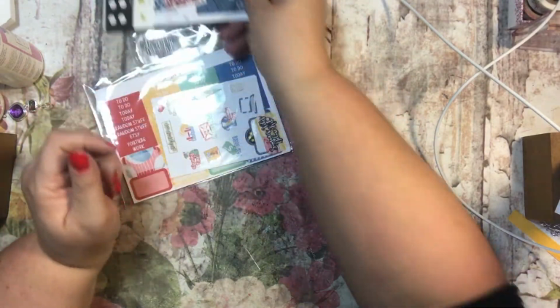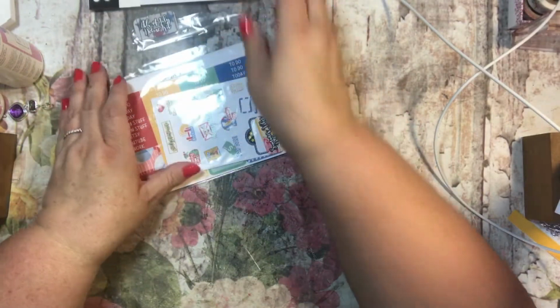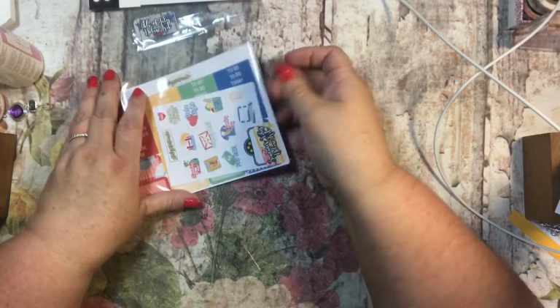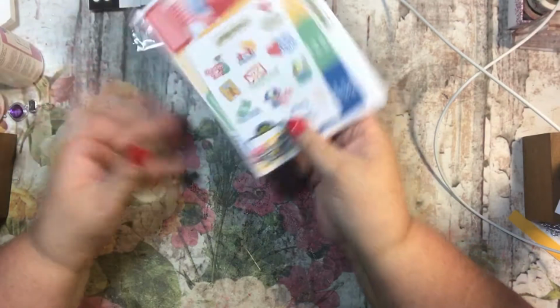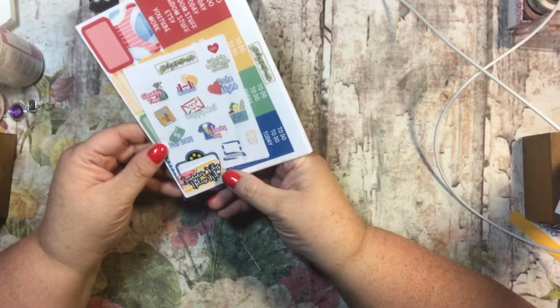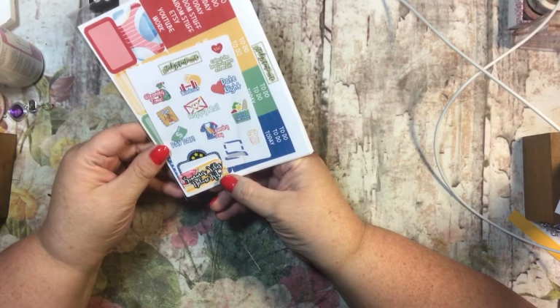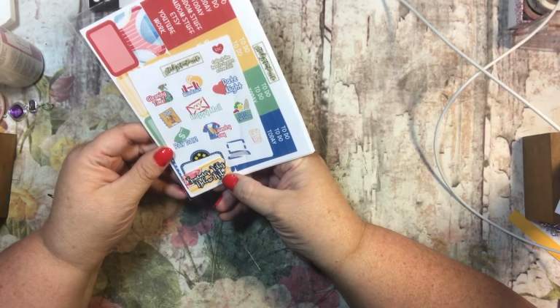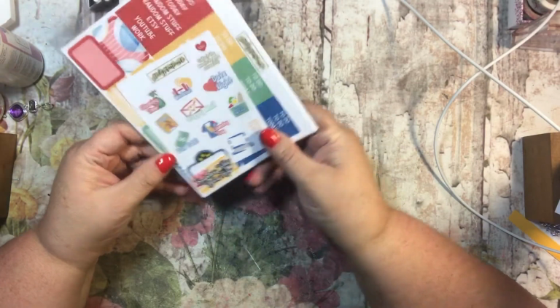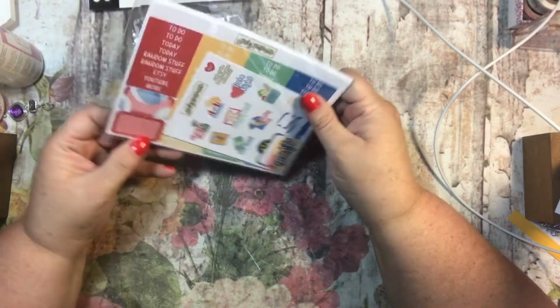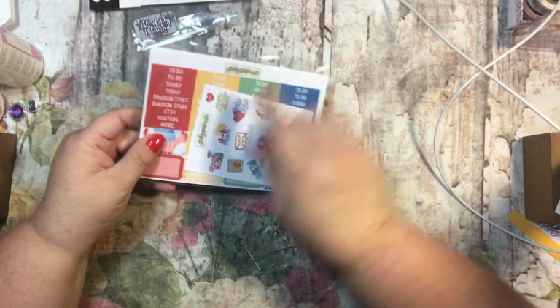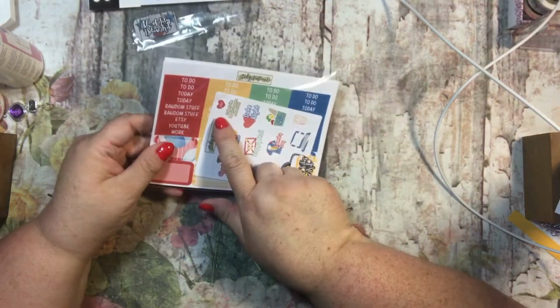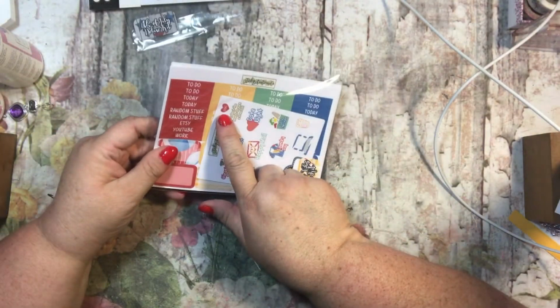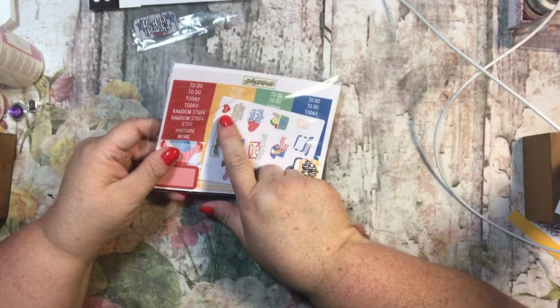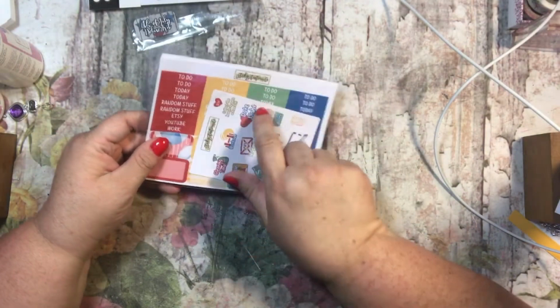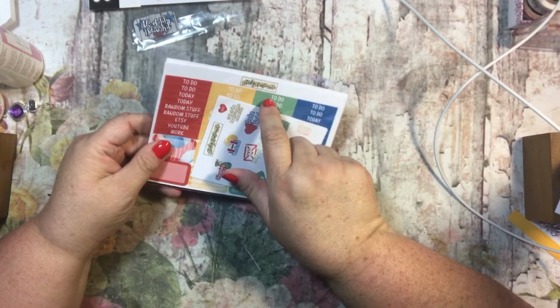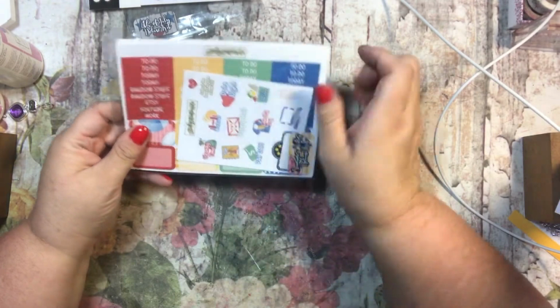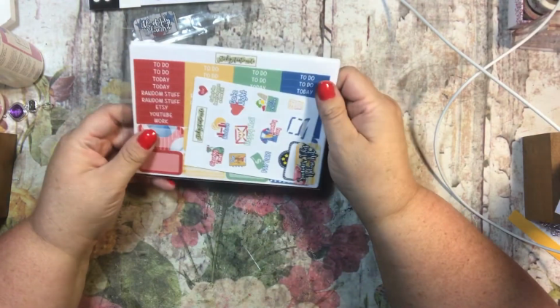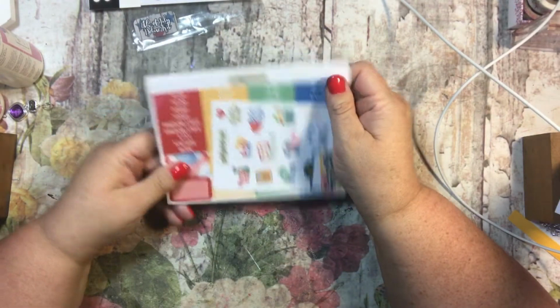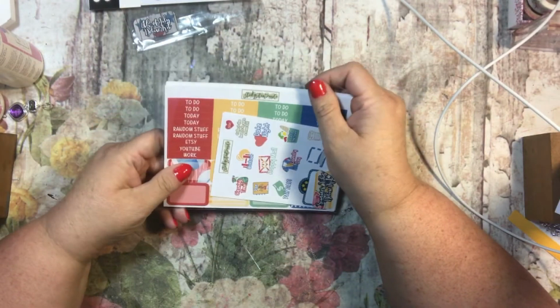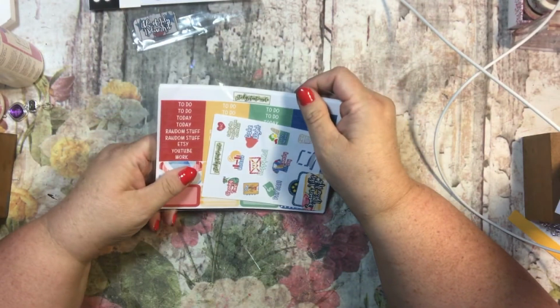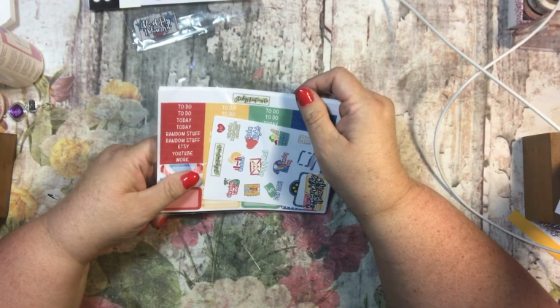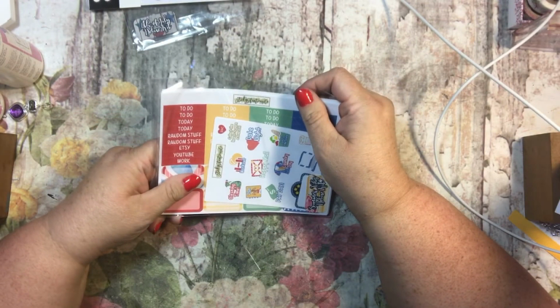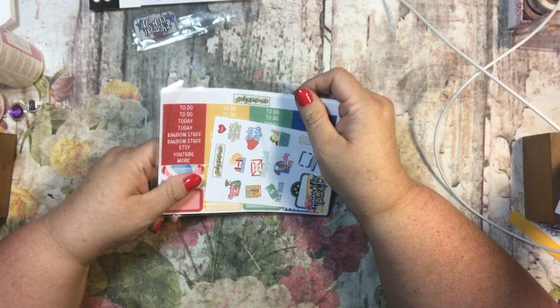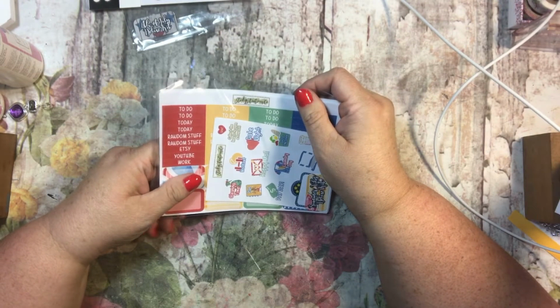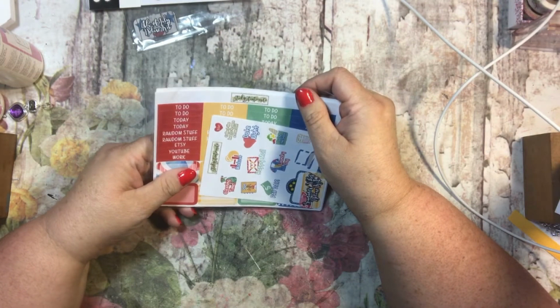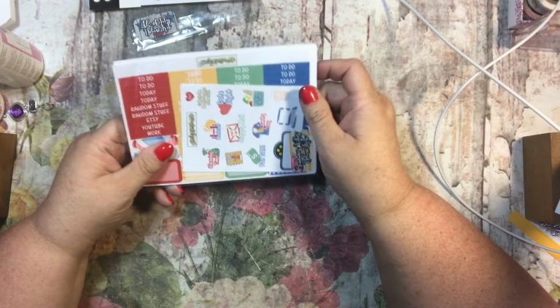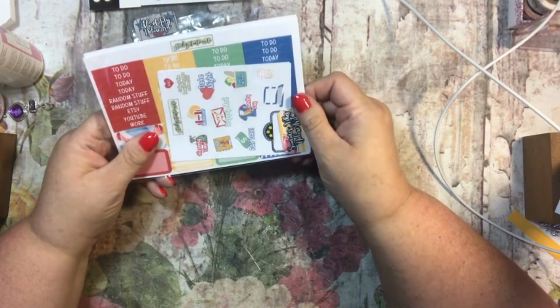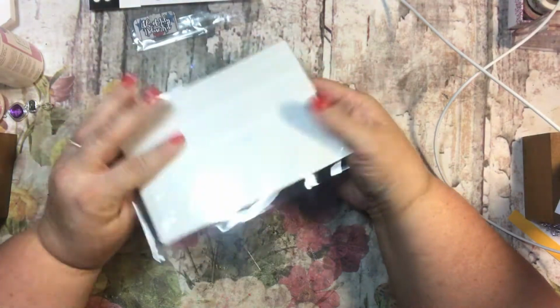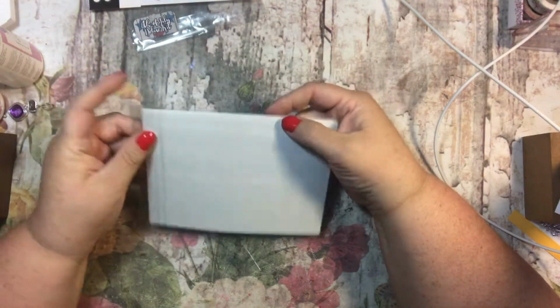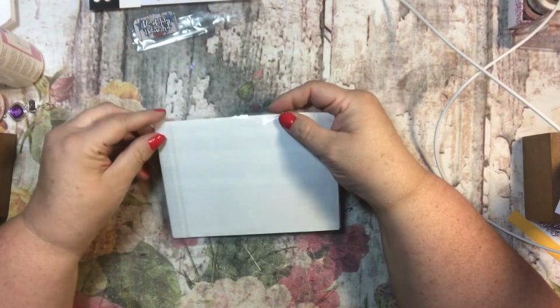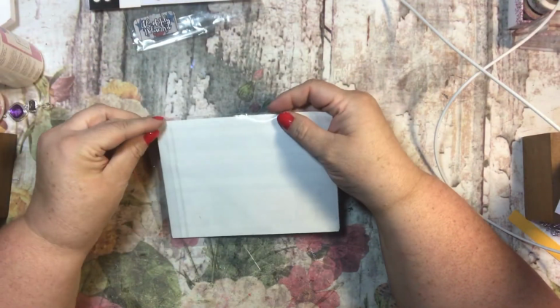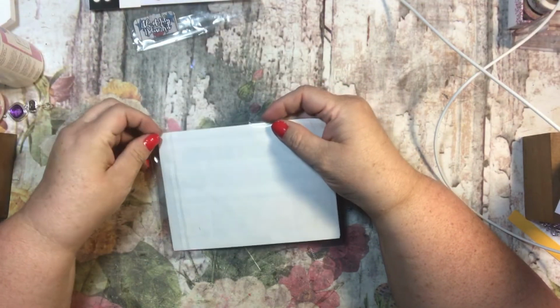This one is the Summer Vibes Deluxe Kit. It looks like you get a heart with each kit that you purchase, so purchase 10 kits and you get one free — that's pretty cool.